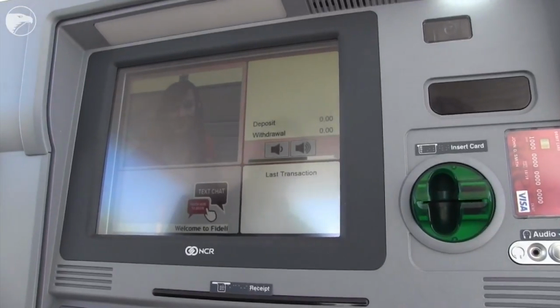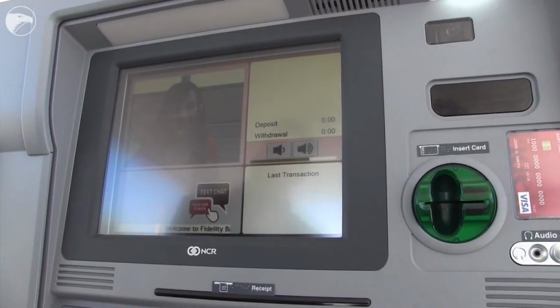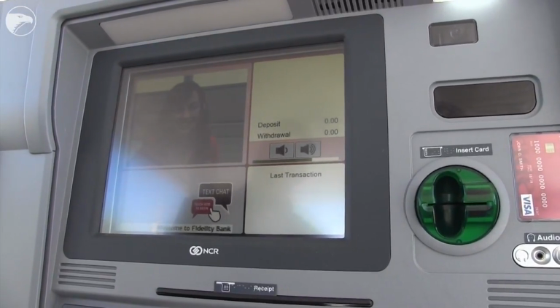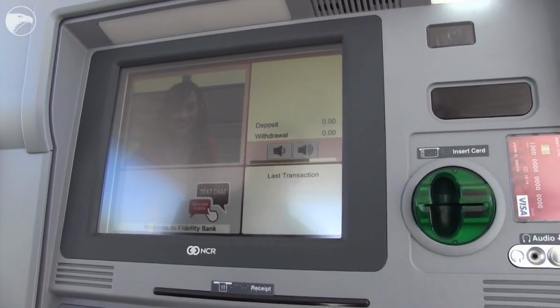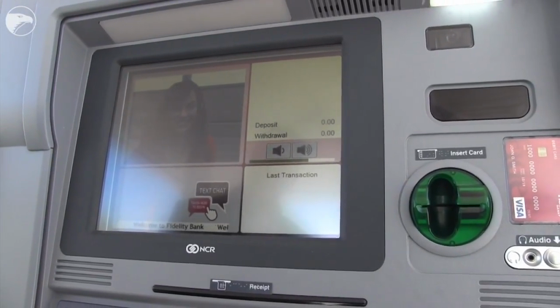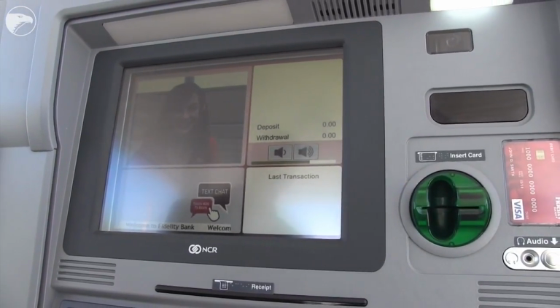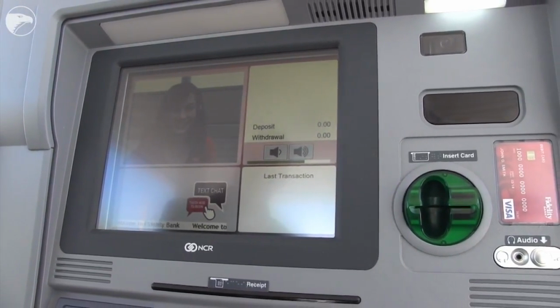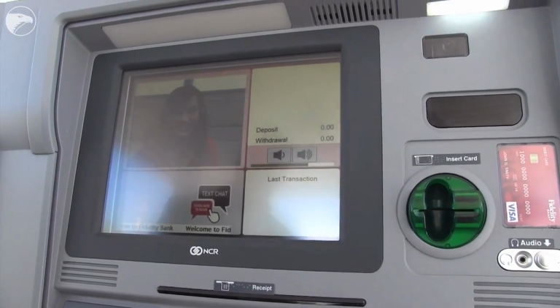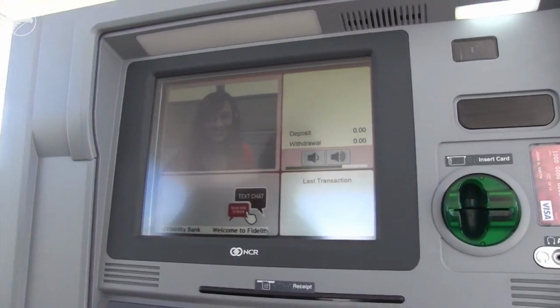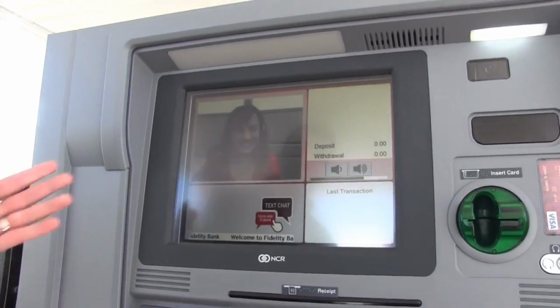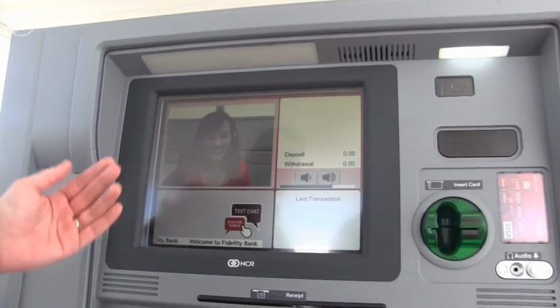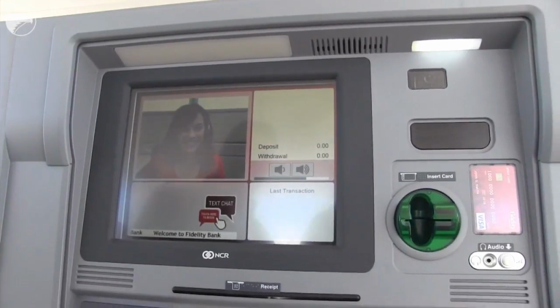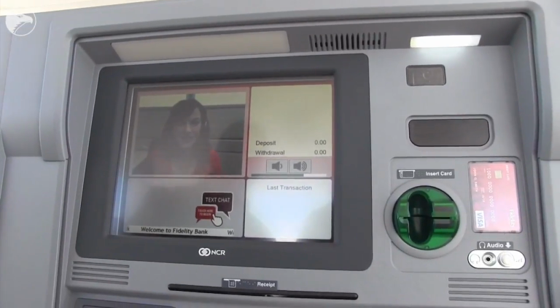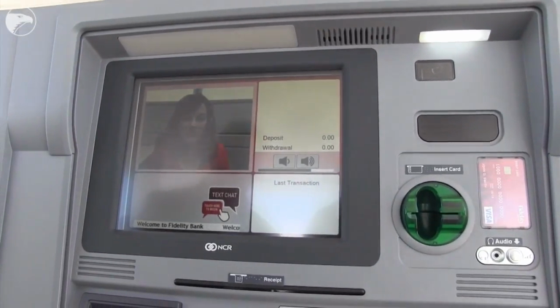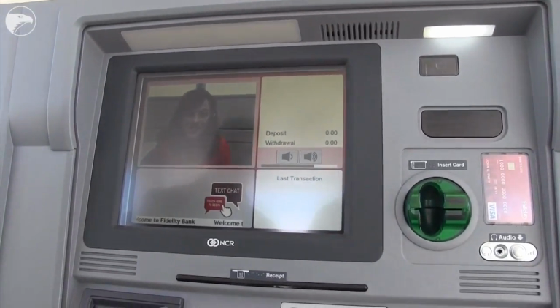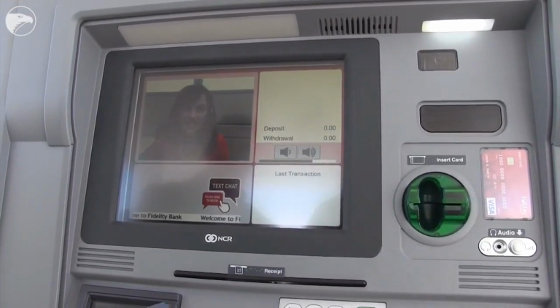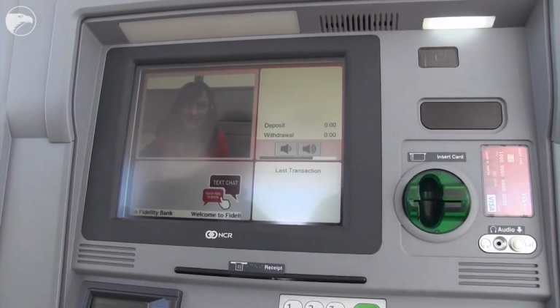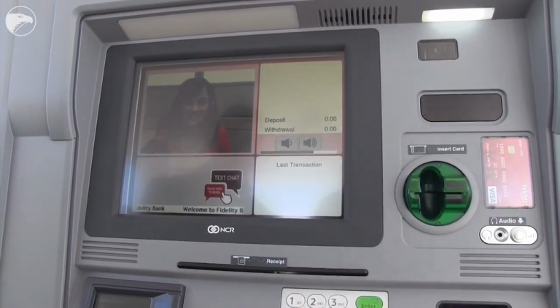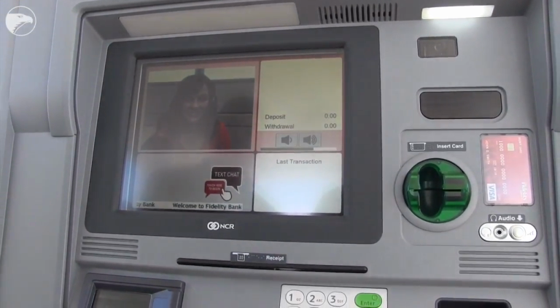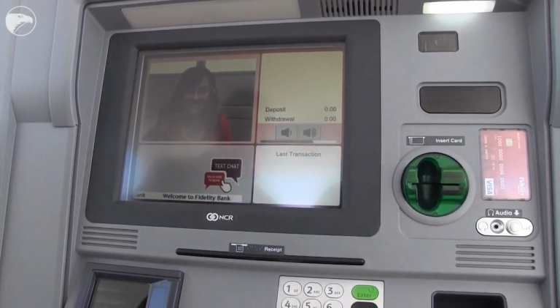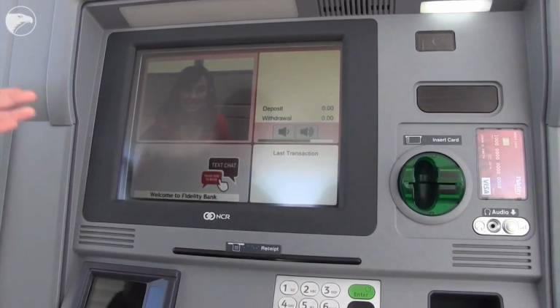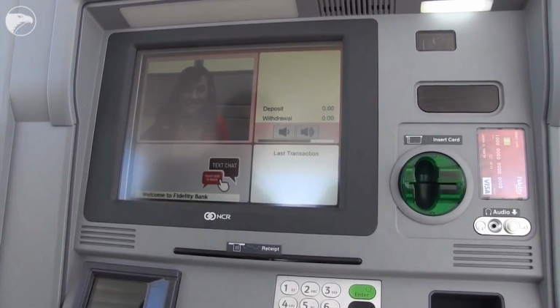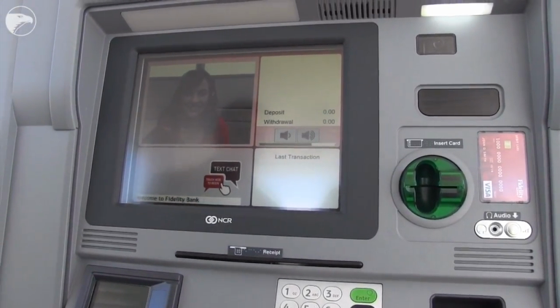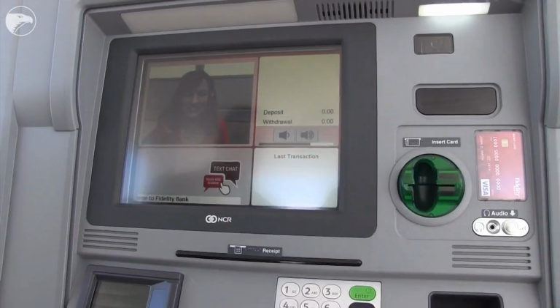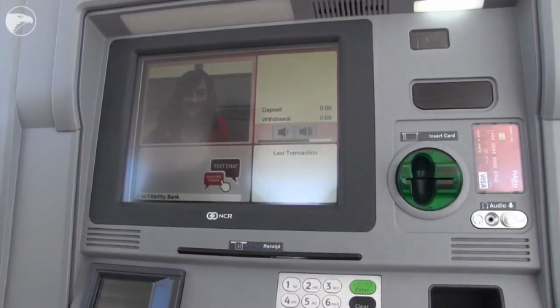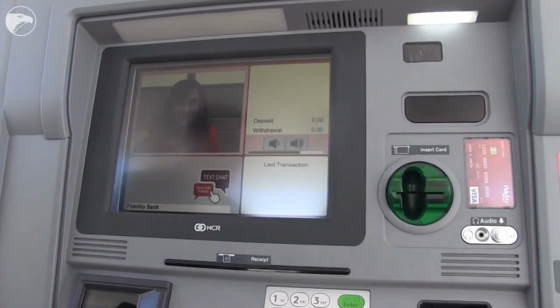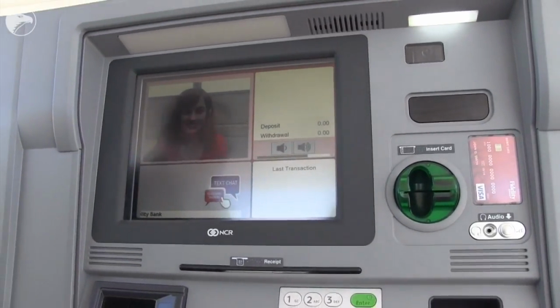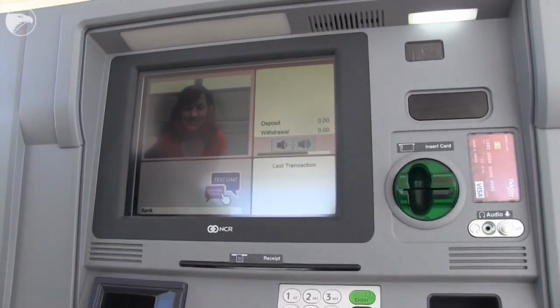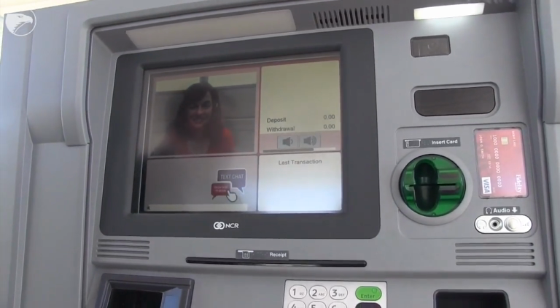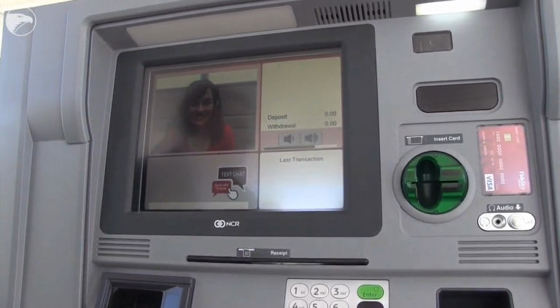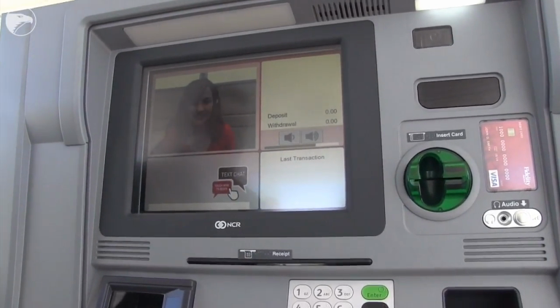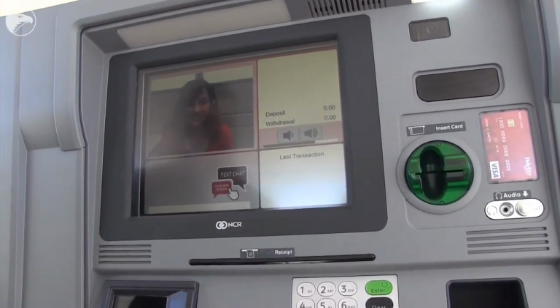Good morning. Good morning, Jolie. As soon as we touch the screen we're connected with an interactive banker at our downtown location and then we would step through the transaction, very similar to an ATM transaction.